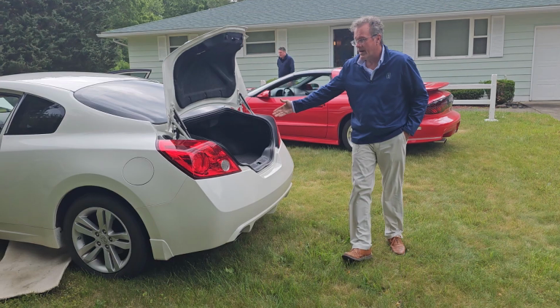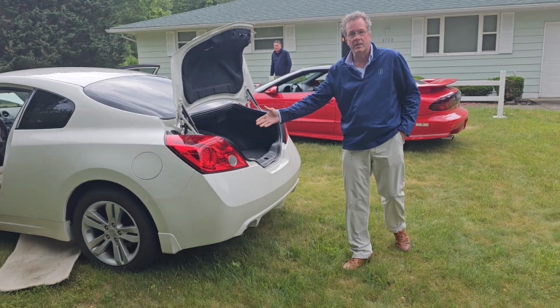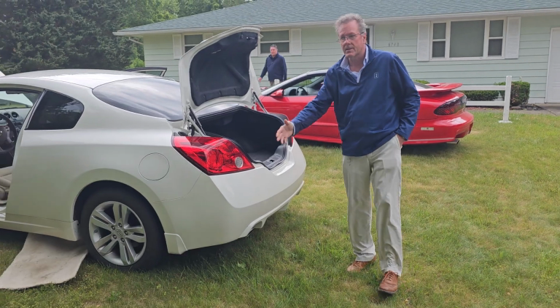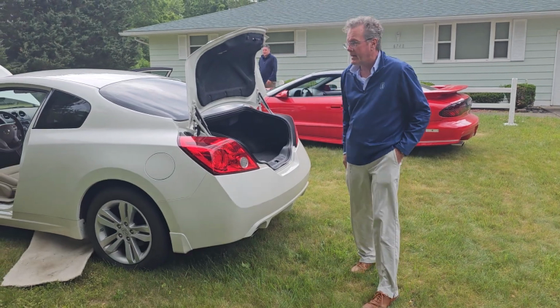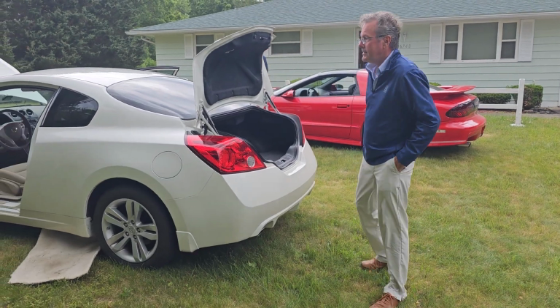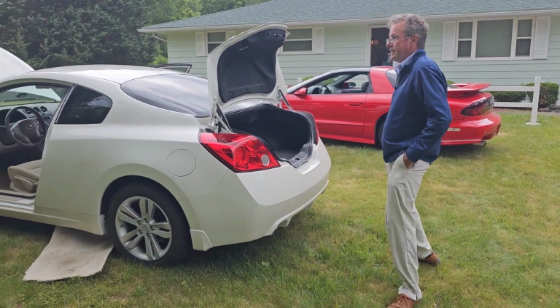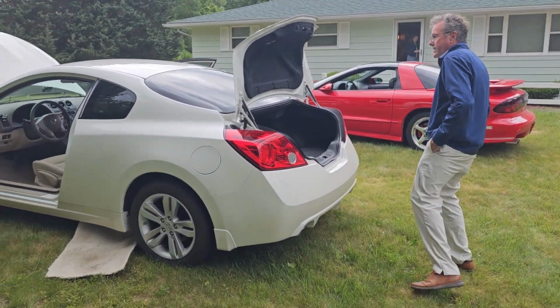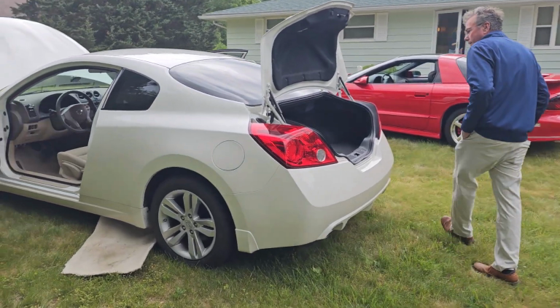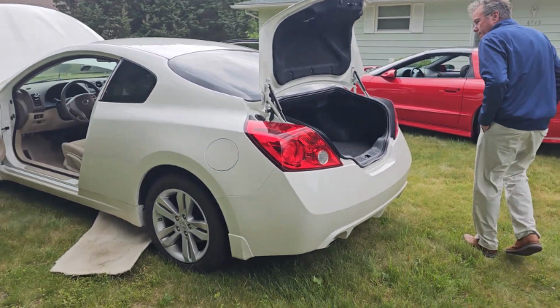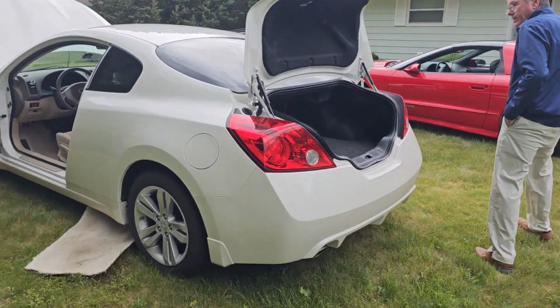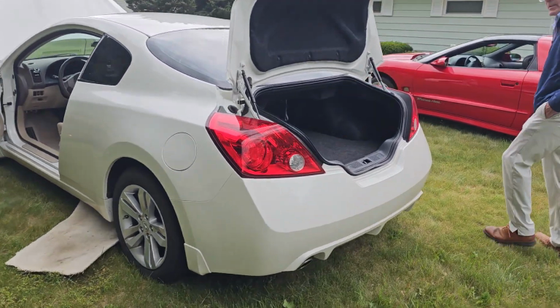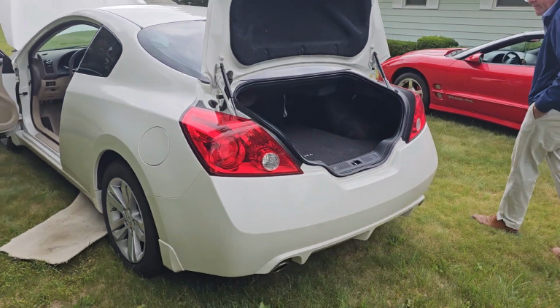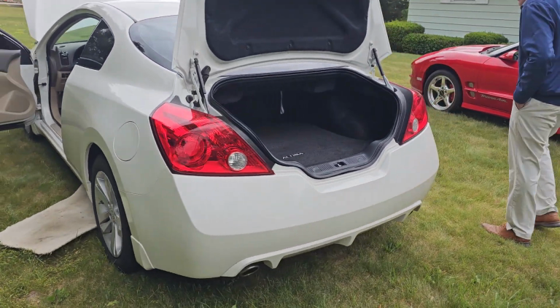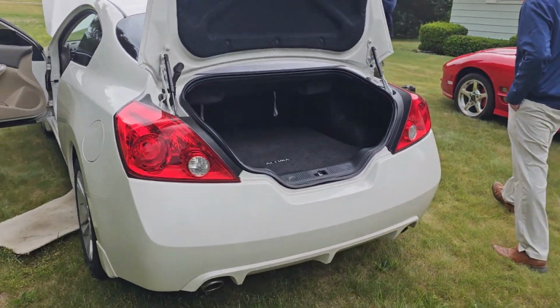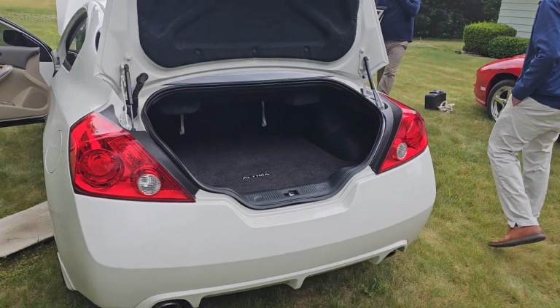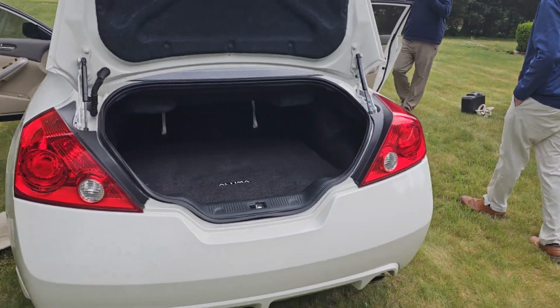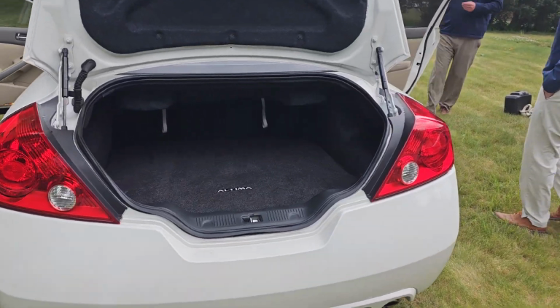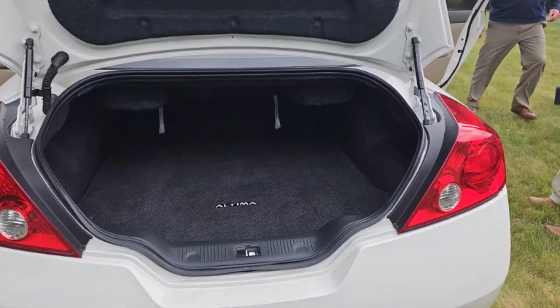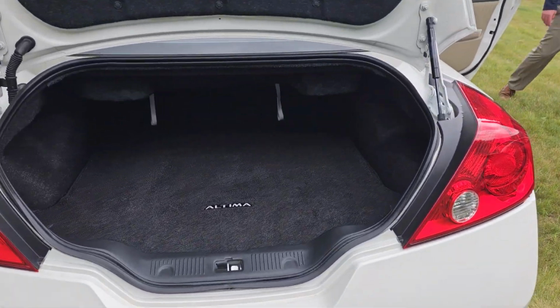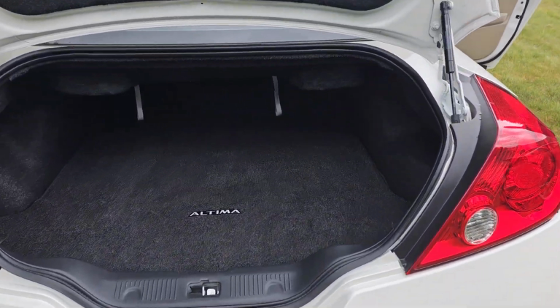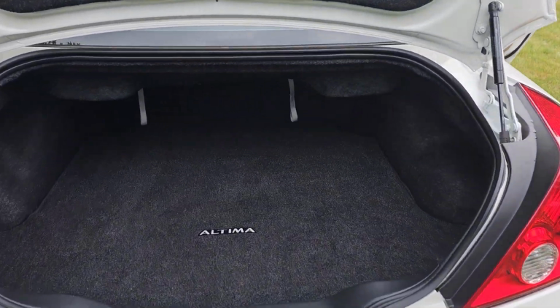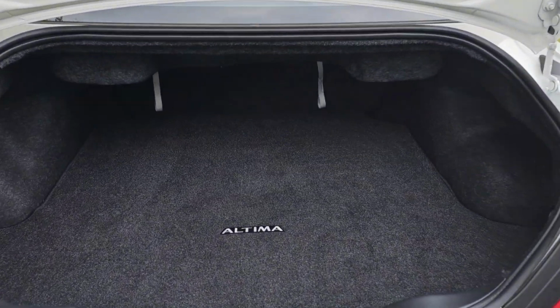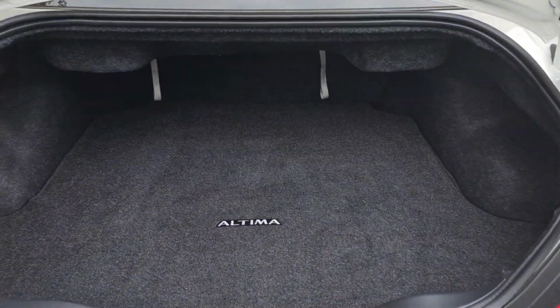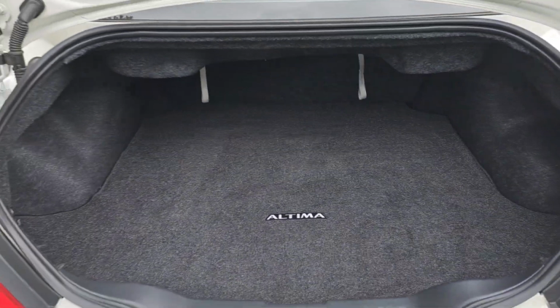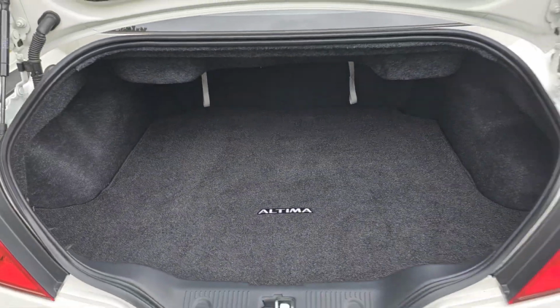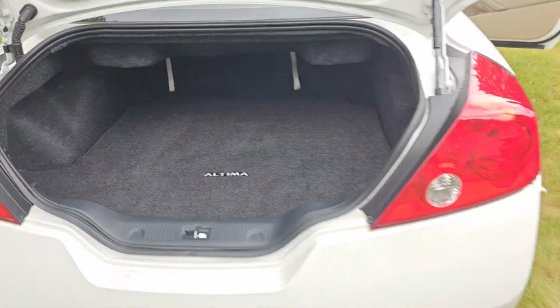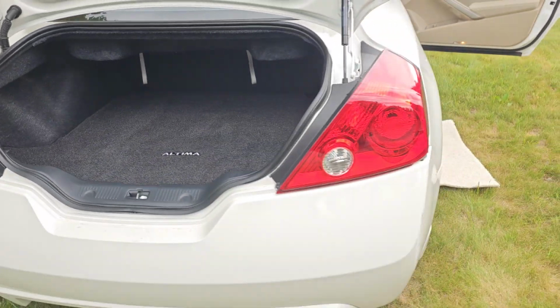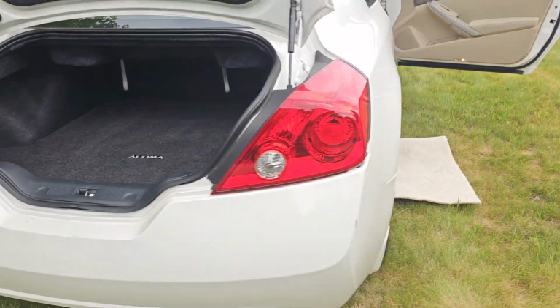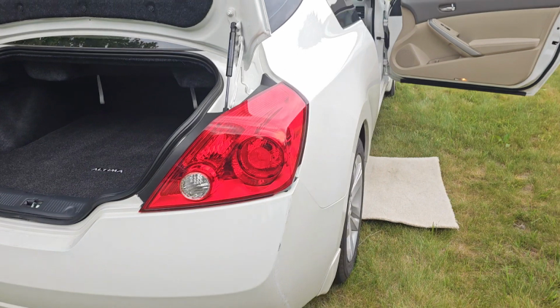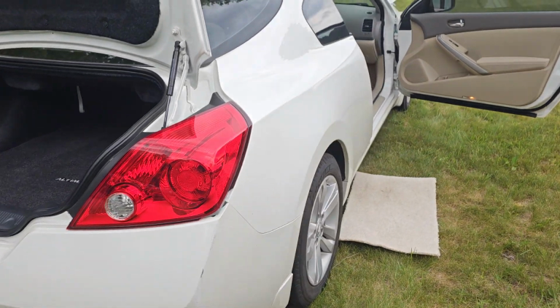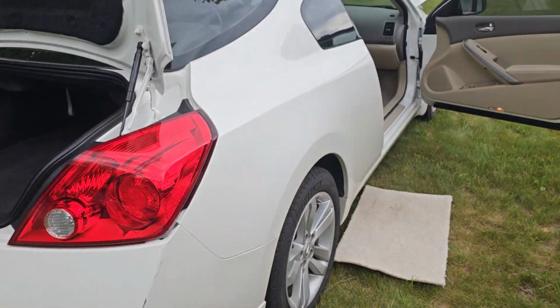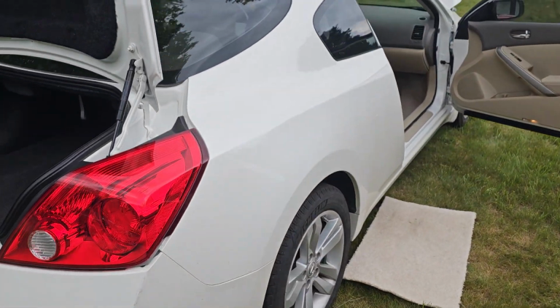Everything's as clean as can be — interior, exterior, mid-service. It's got good rubber on it. Michelins — those are the top of the line.